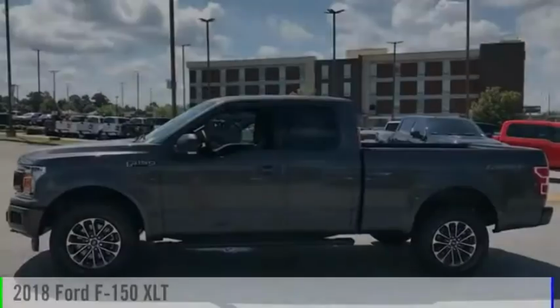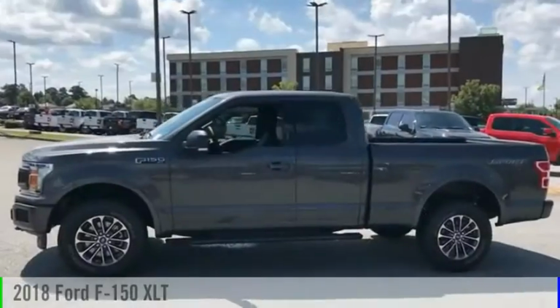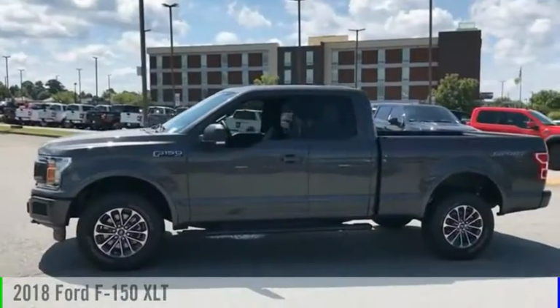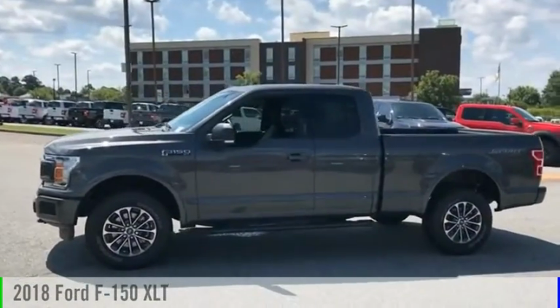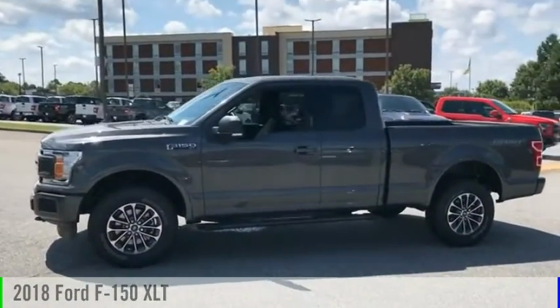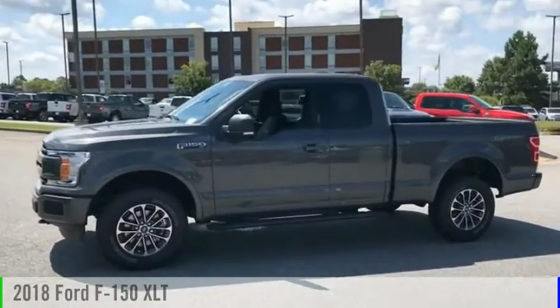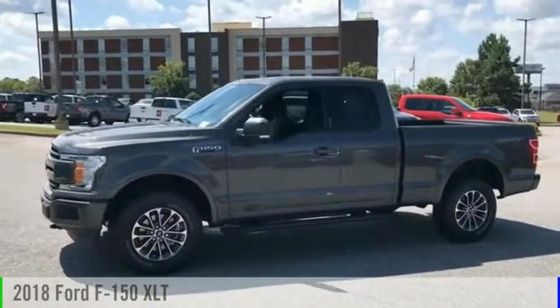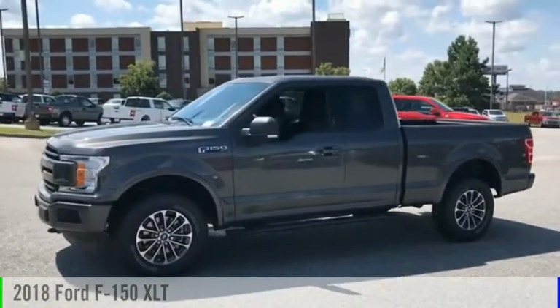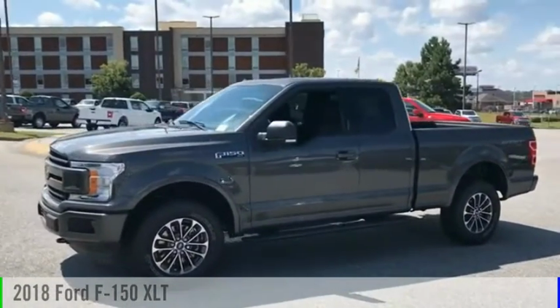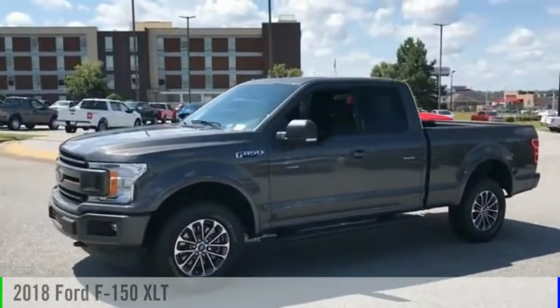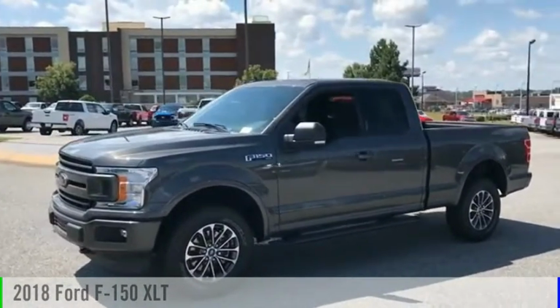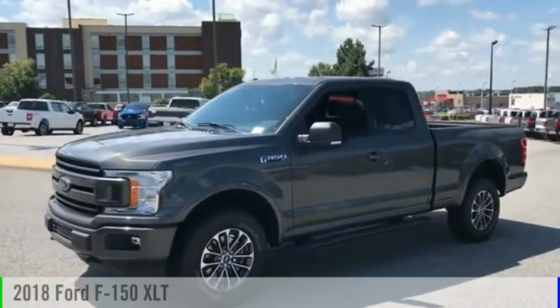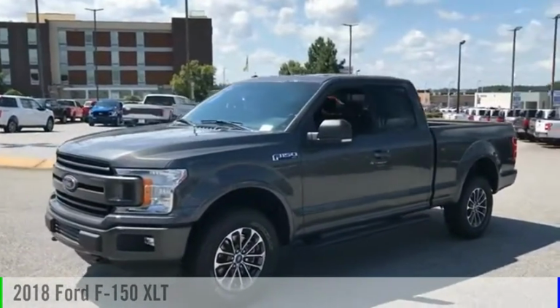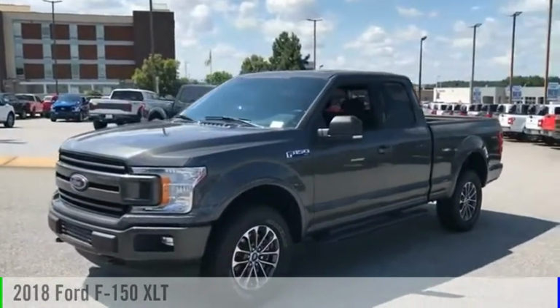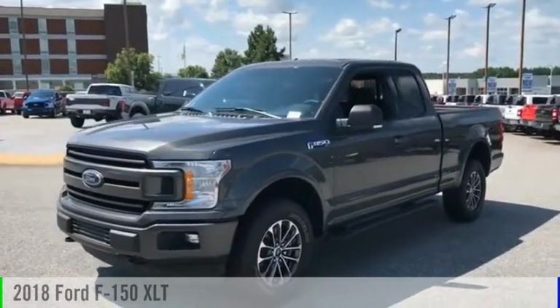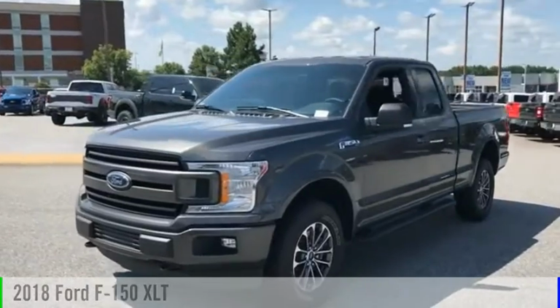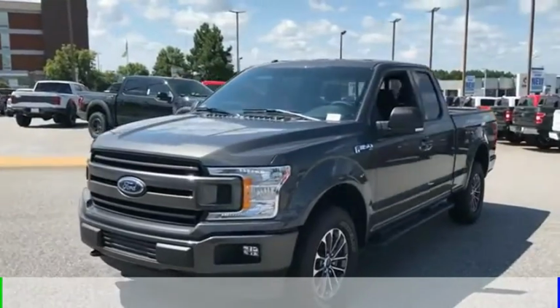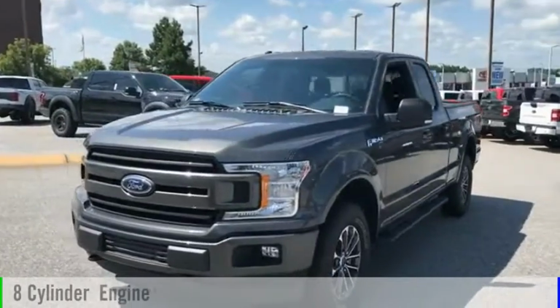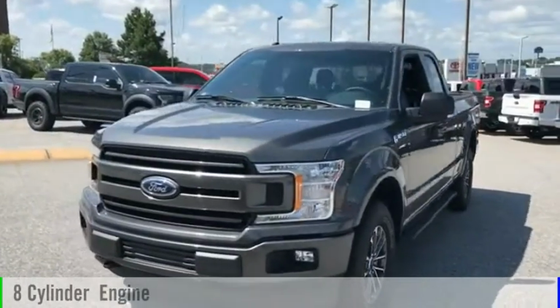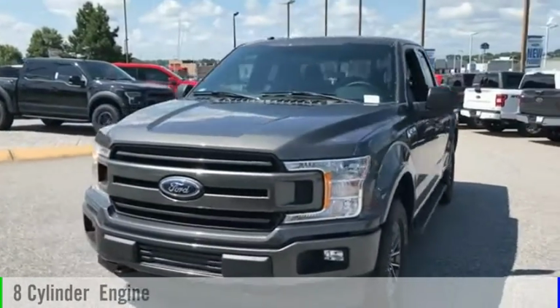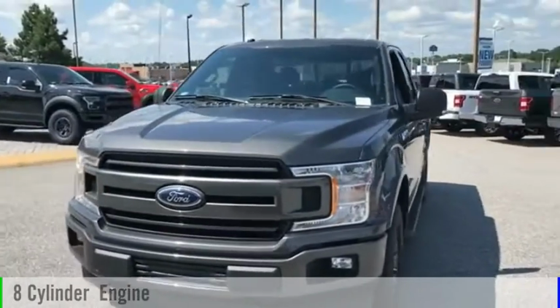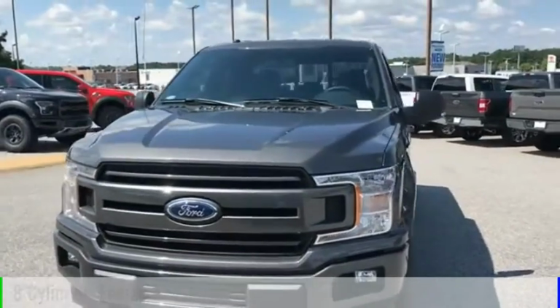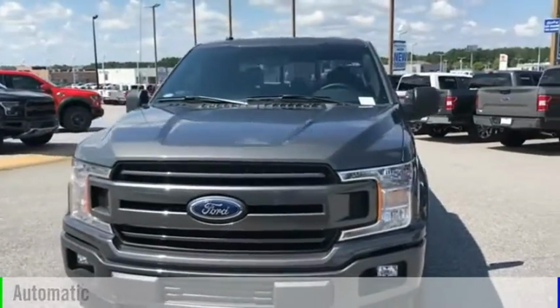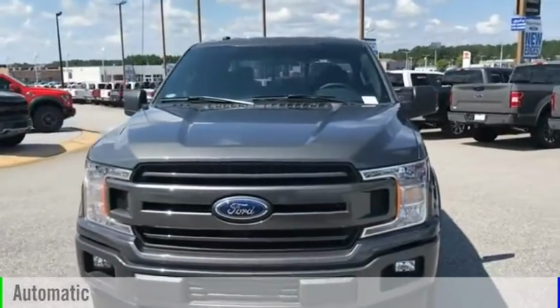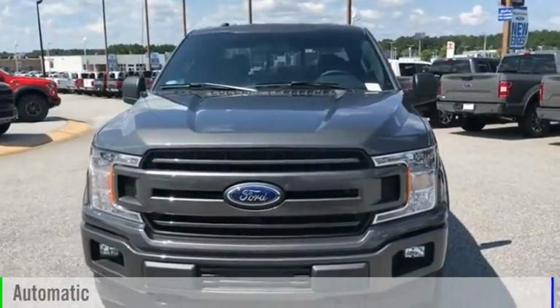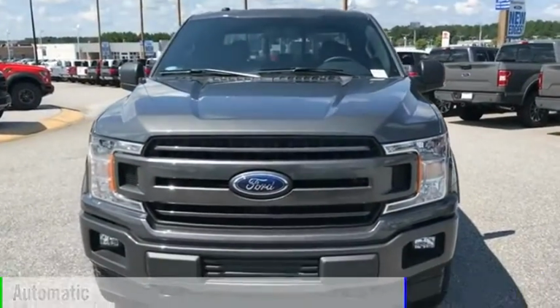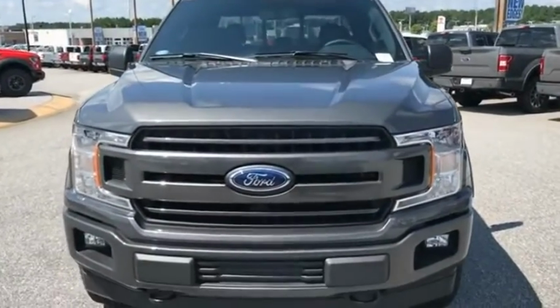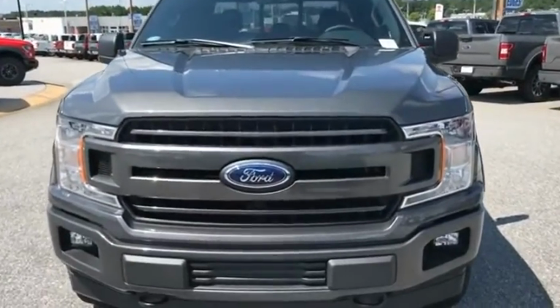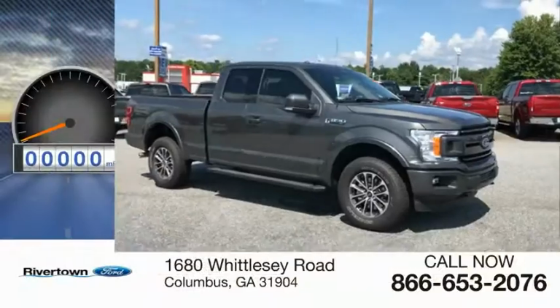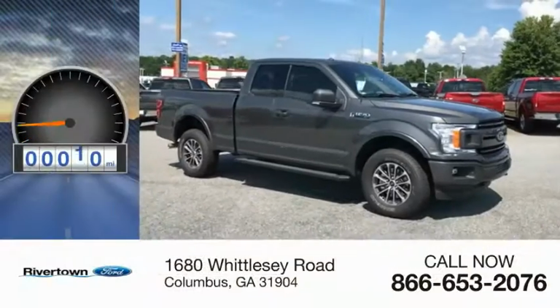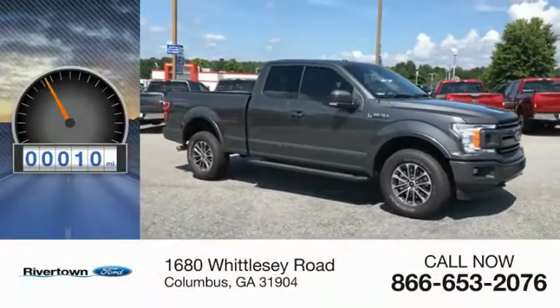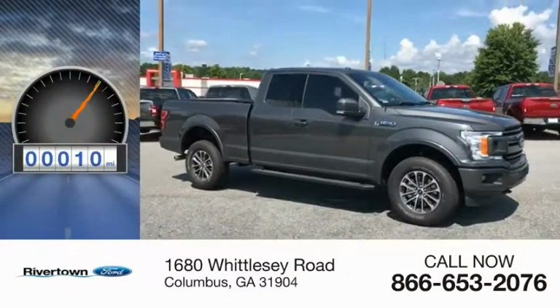Stop by and take a look at the 2018 F-150. This vehicle is powered by an 8-cylinder and comes with an automatic transmission. This vehicle has less than 100 miles.